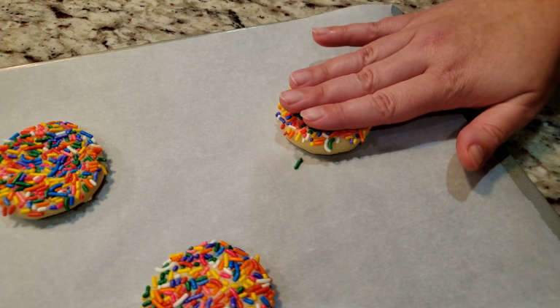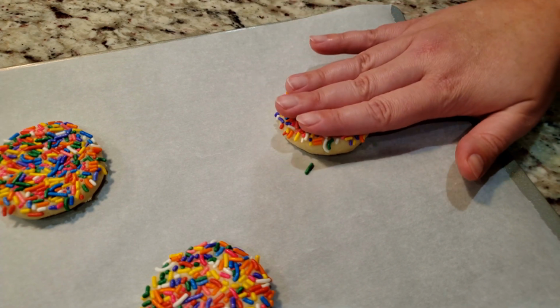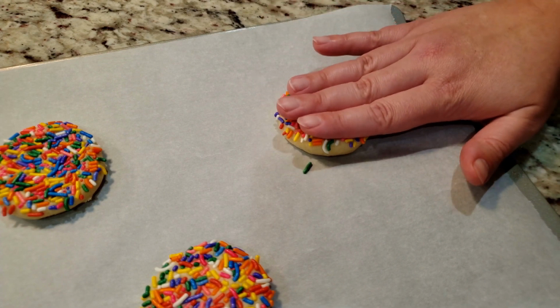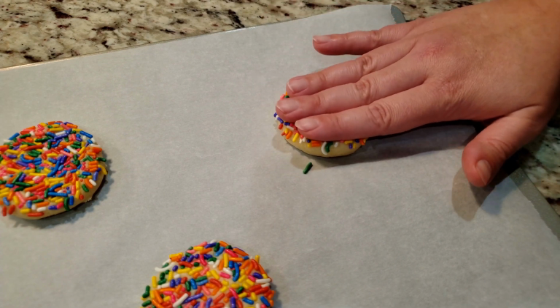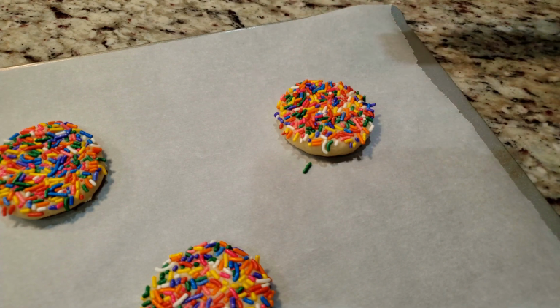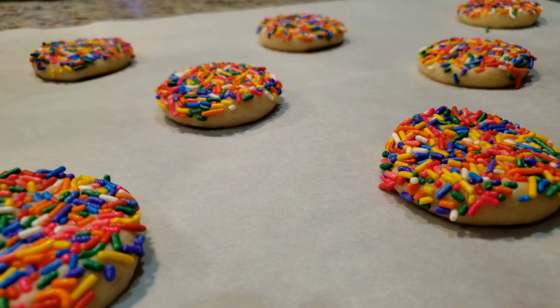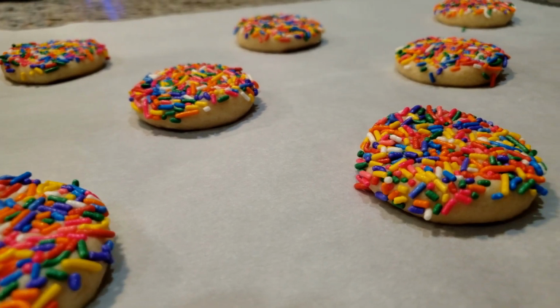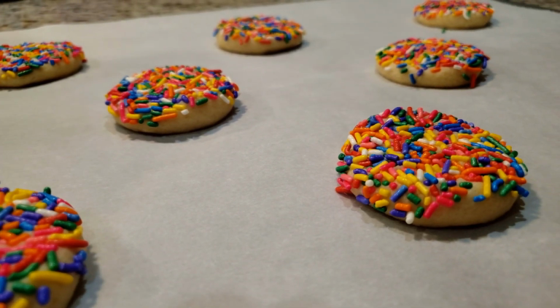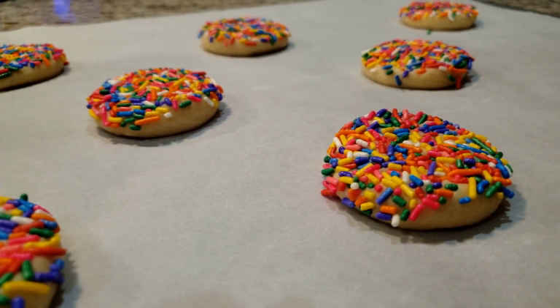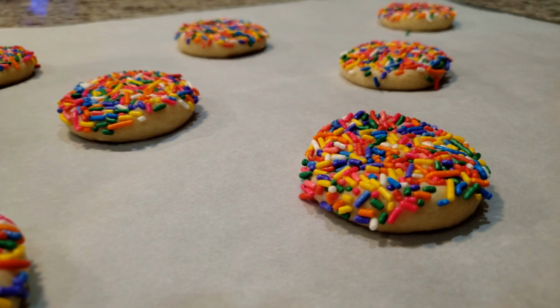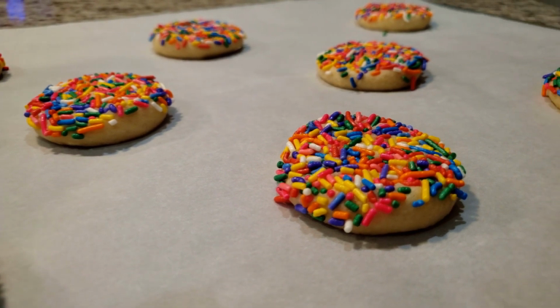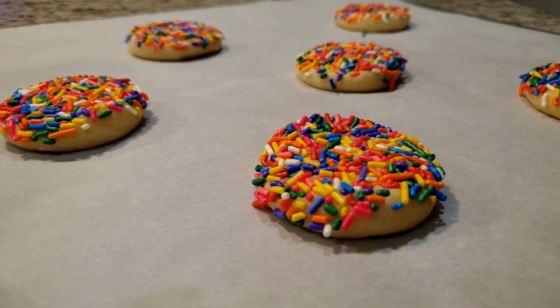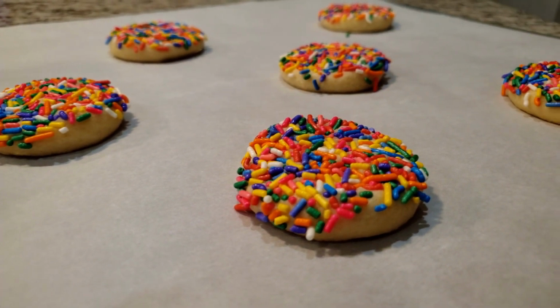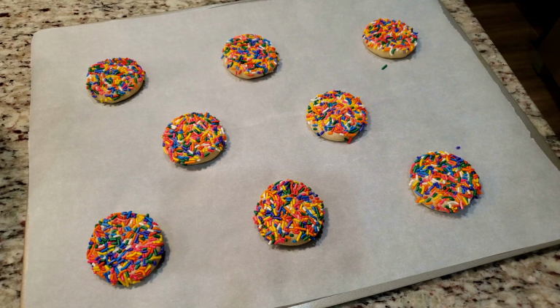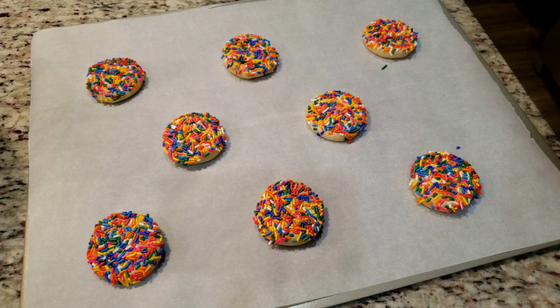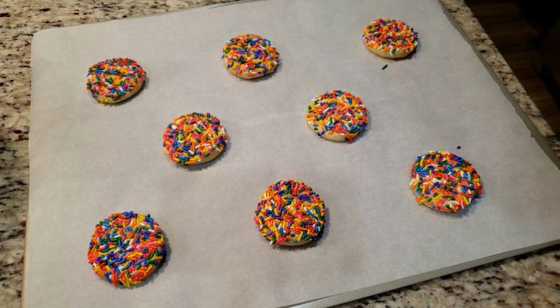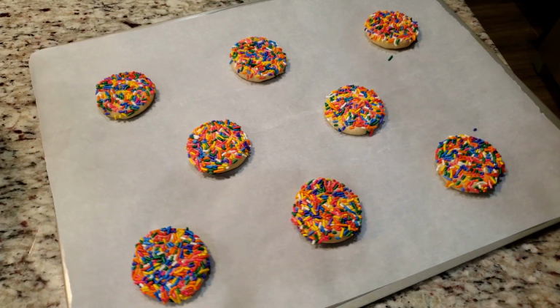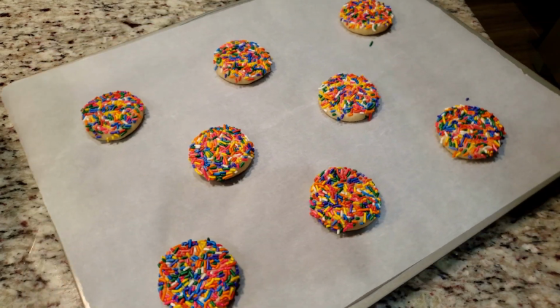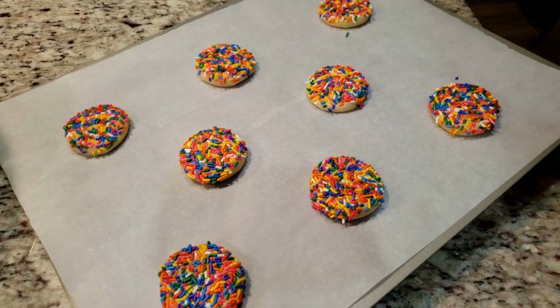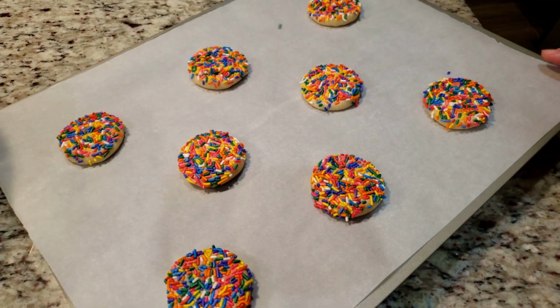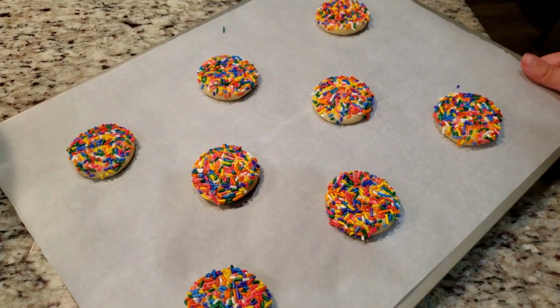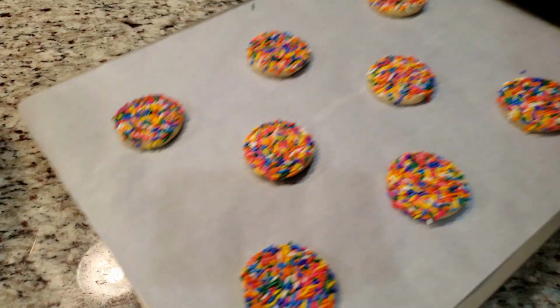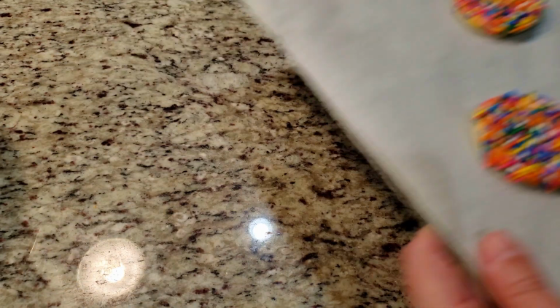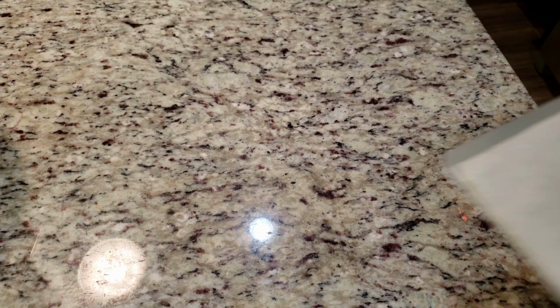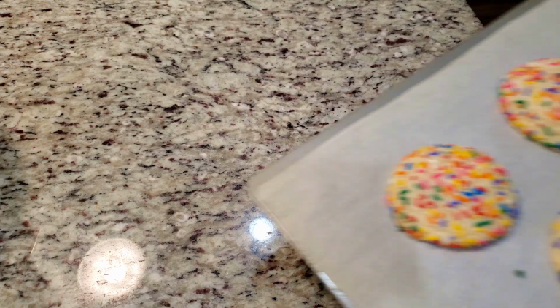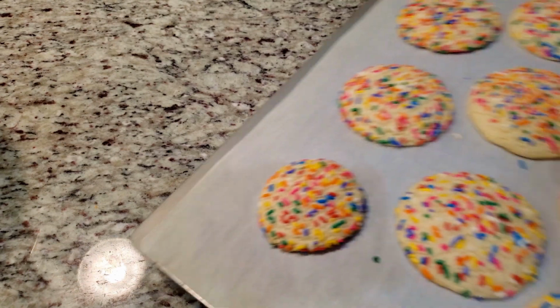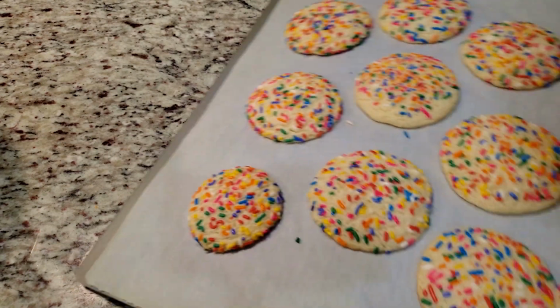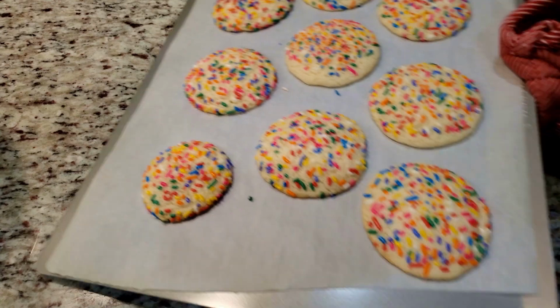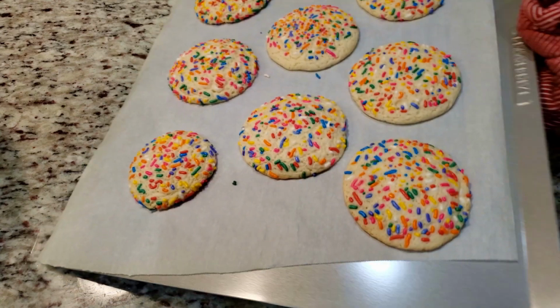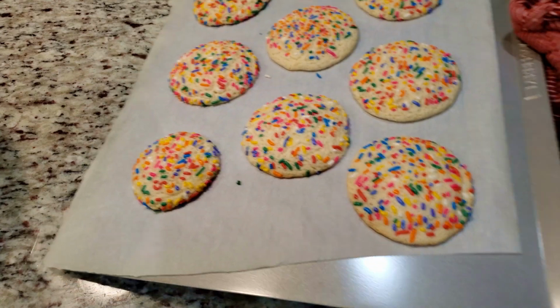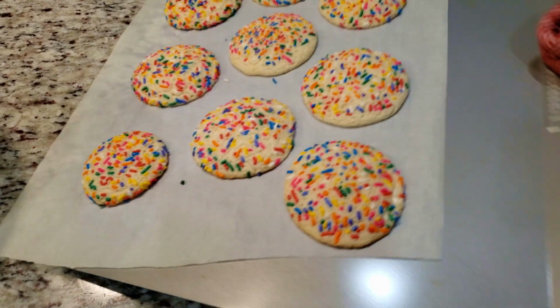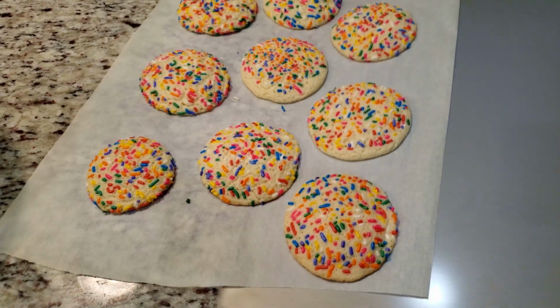Into a preheated oven at 400 degrees for 8 to 12 minutes, or until the cookies have spread, are puffed slightly, and do not look wet. Let your cookies sit for a few minutes before moving them to a cooling rack.